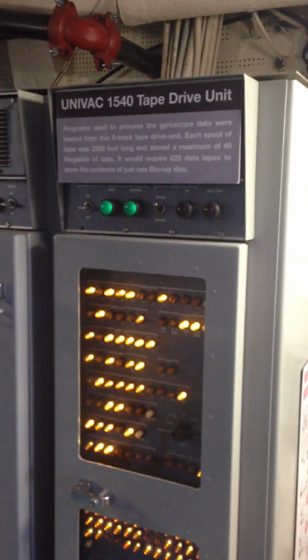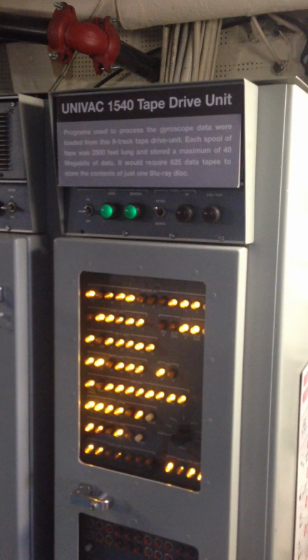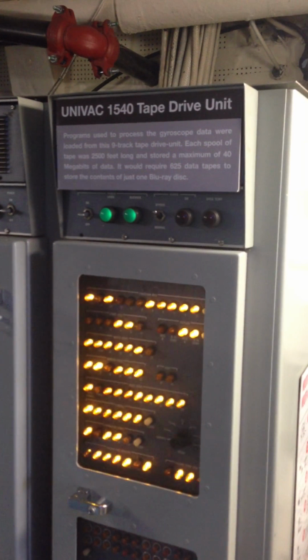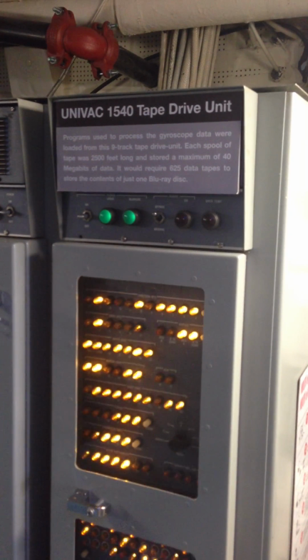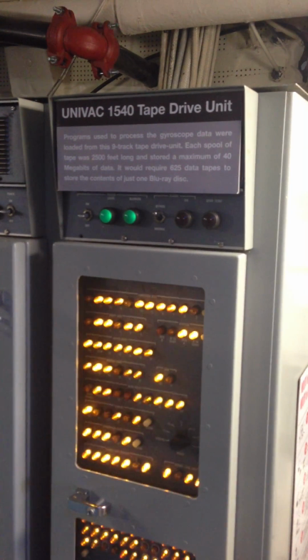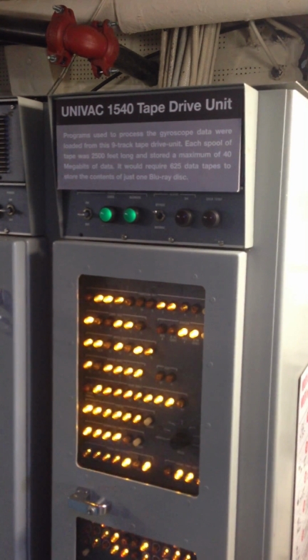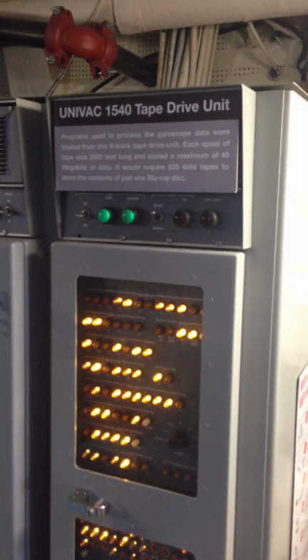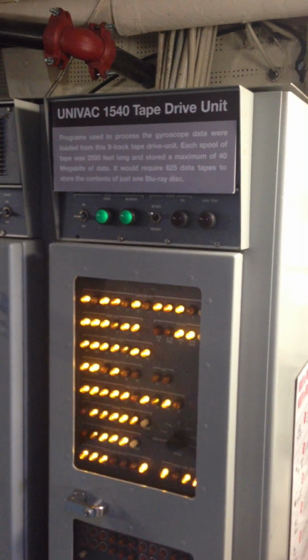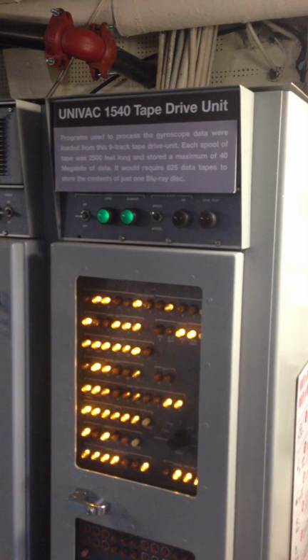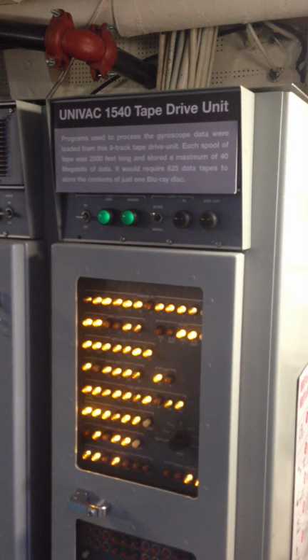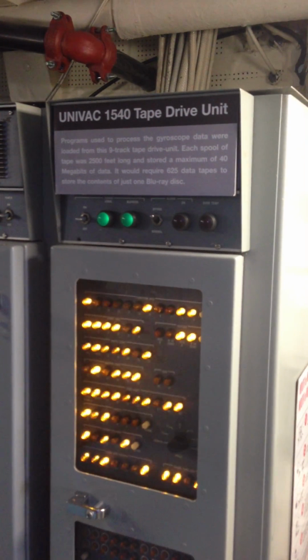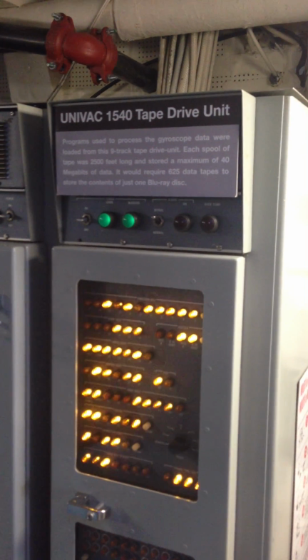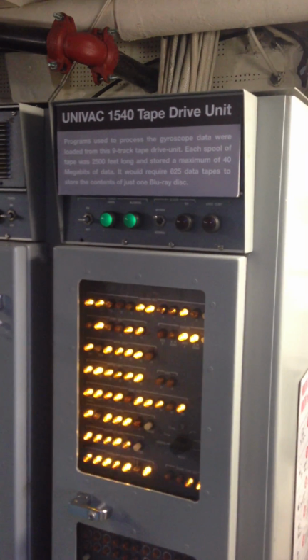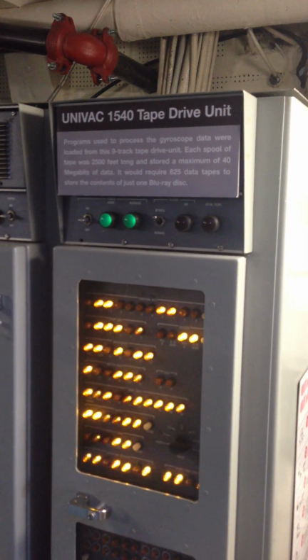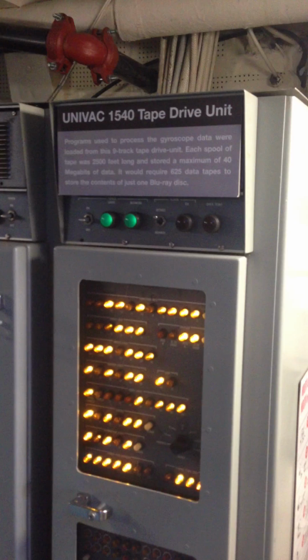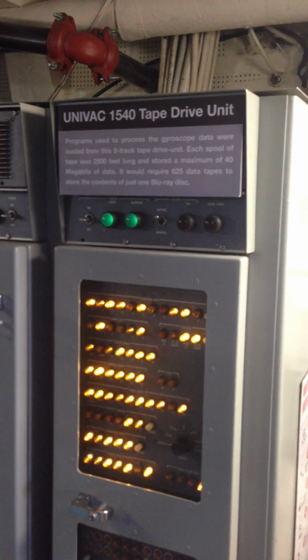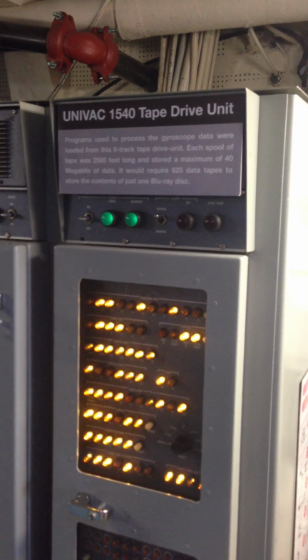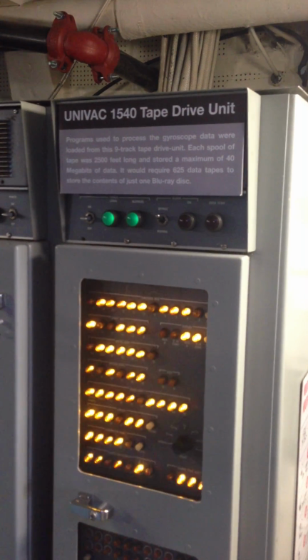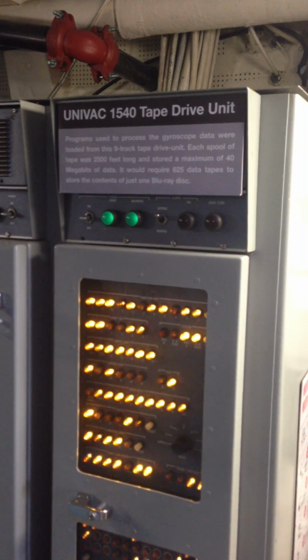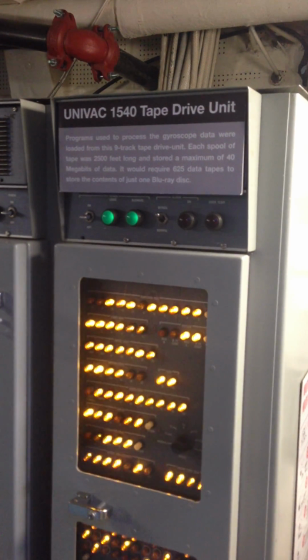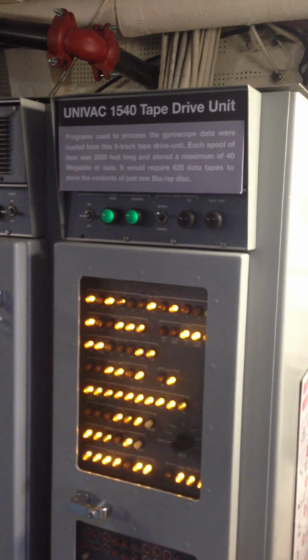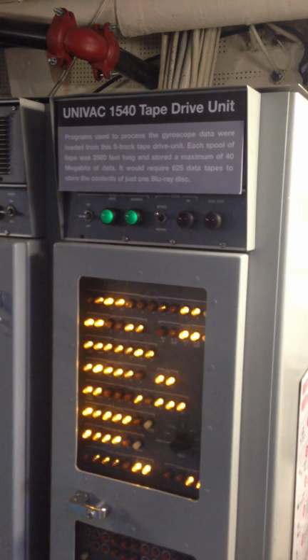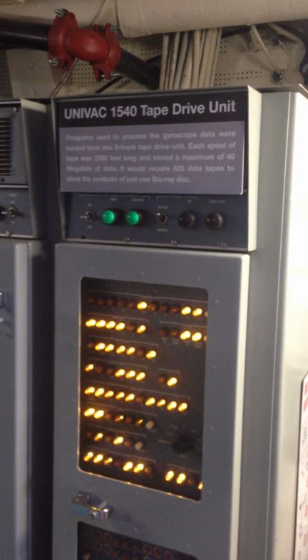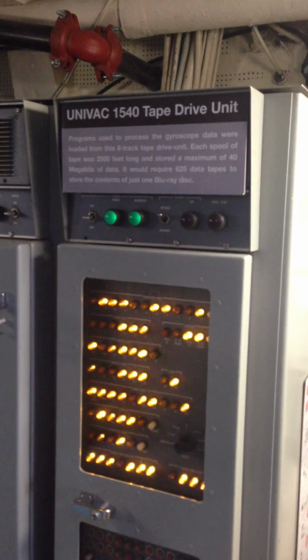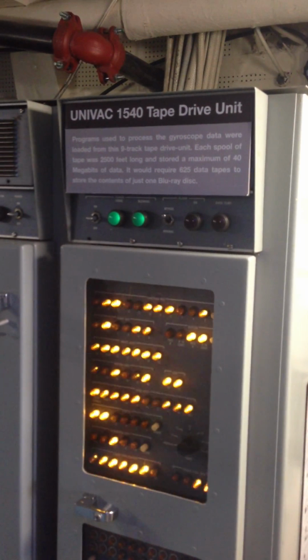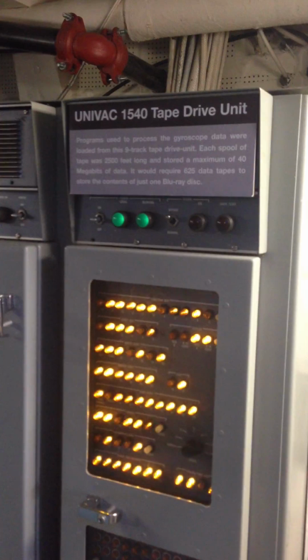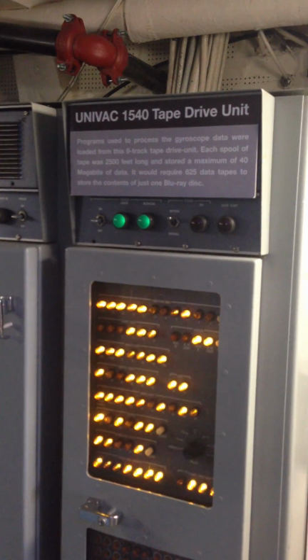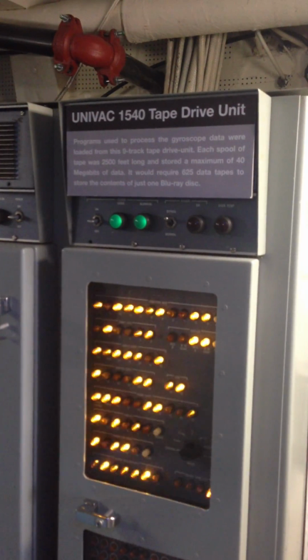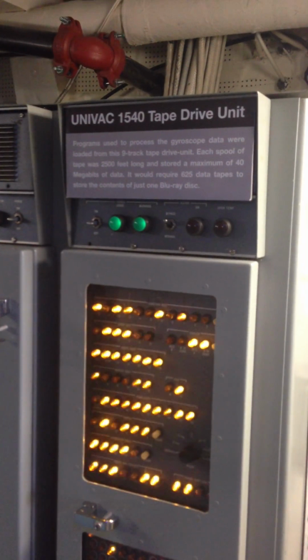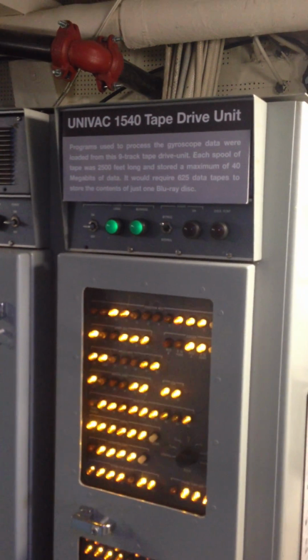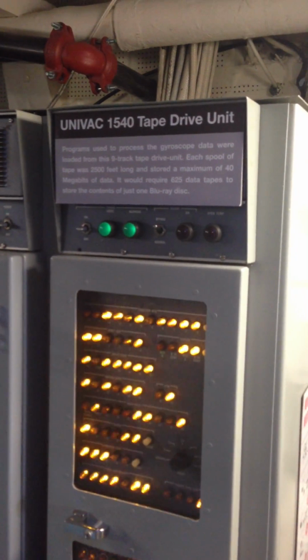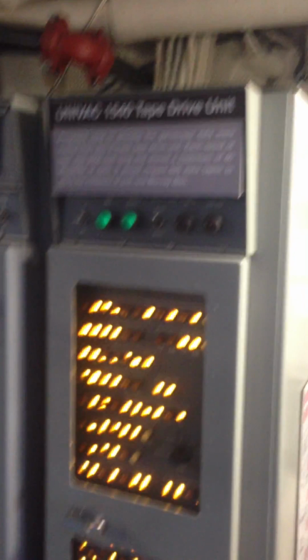Programs used to process the gyroscope data were loaded from this 9-track tape drive unit. Each spool of tape was 2,500 feet long and stored a maximum of 40 megabits of data. It would require 625 data tapes to store the contents of just one Blu-ray disc.